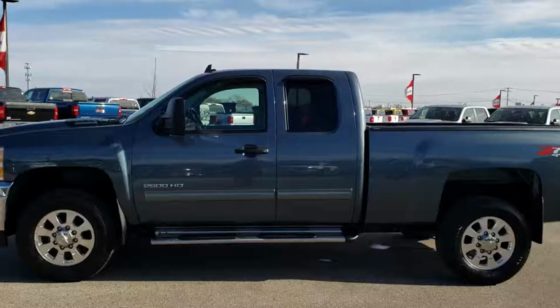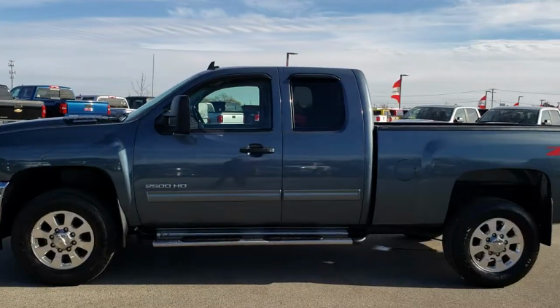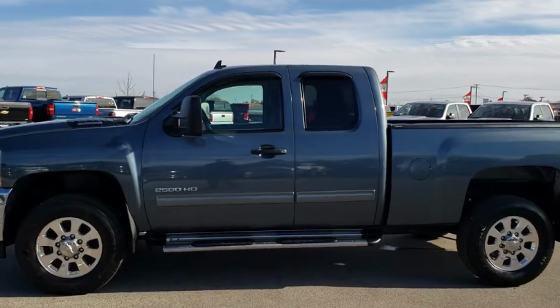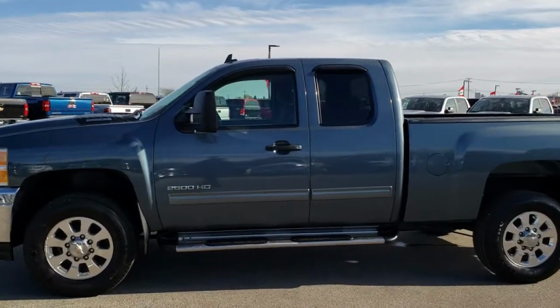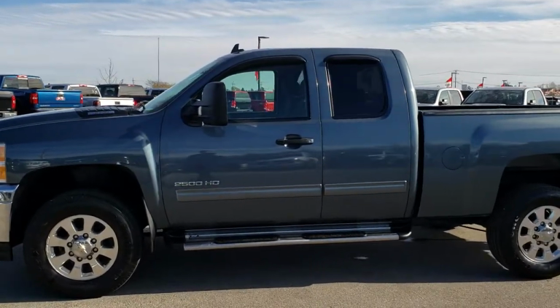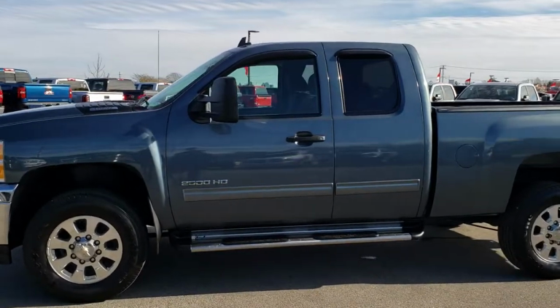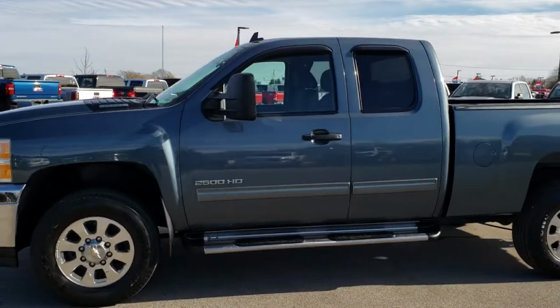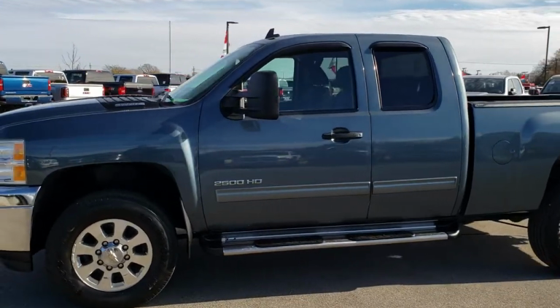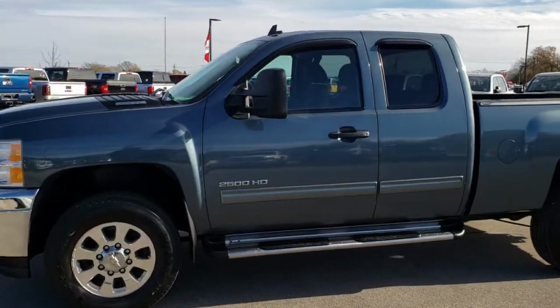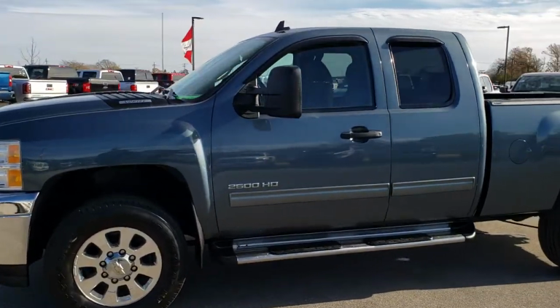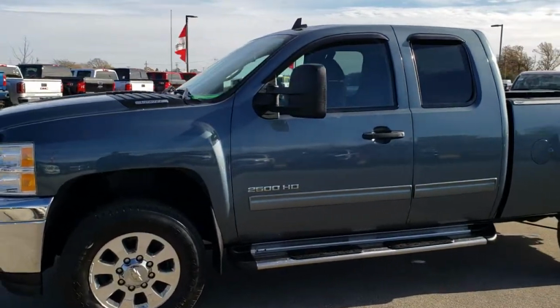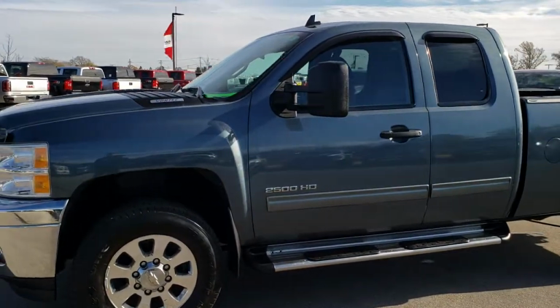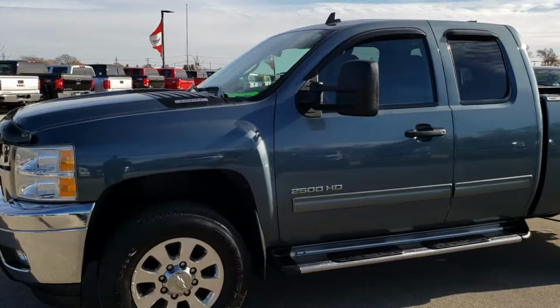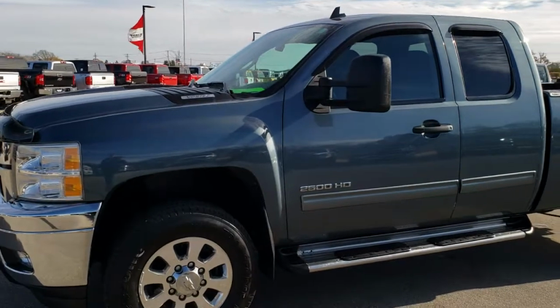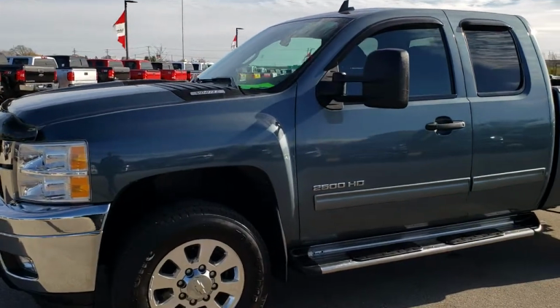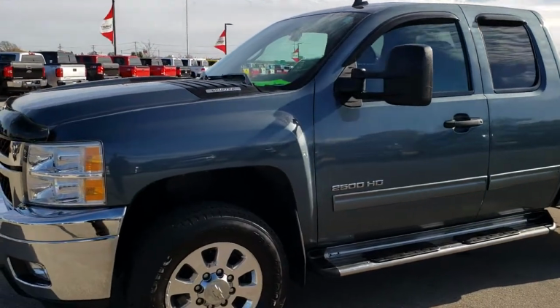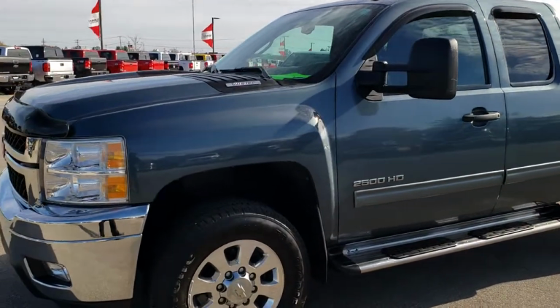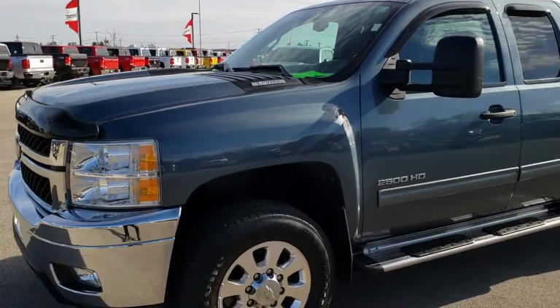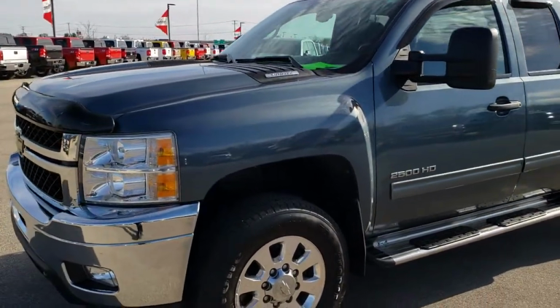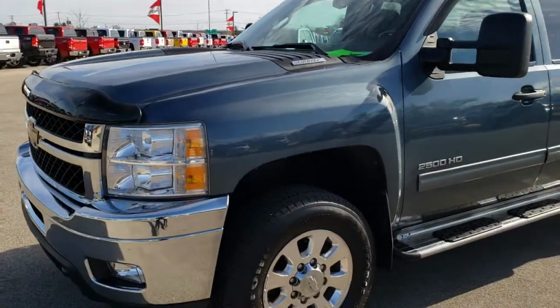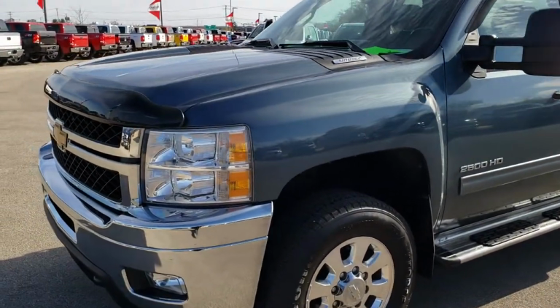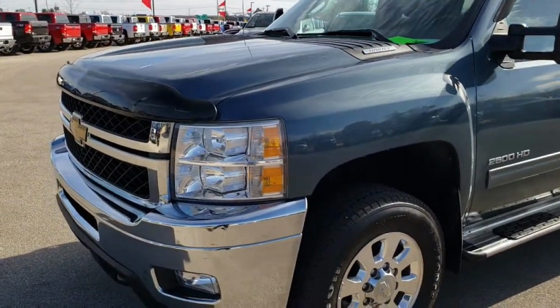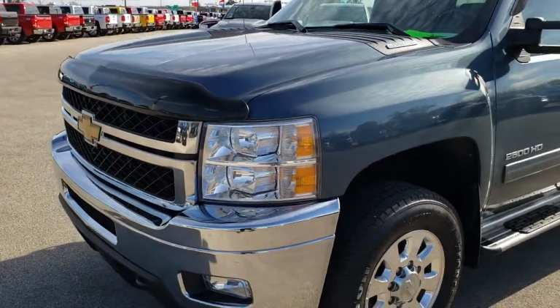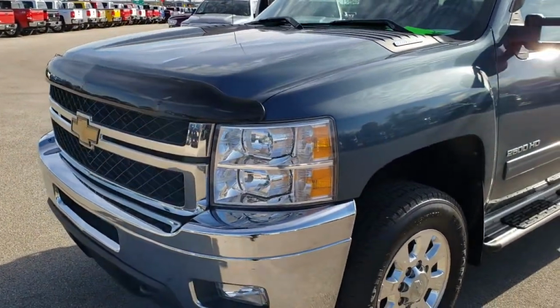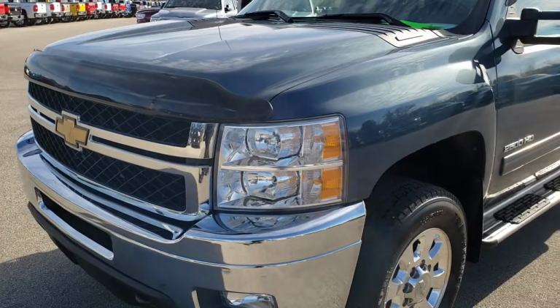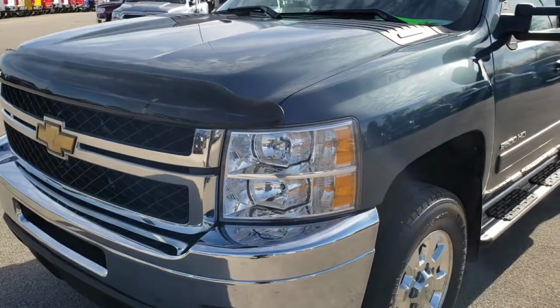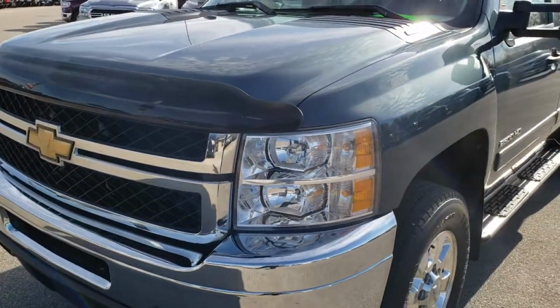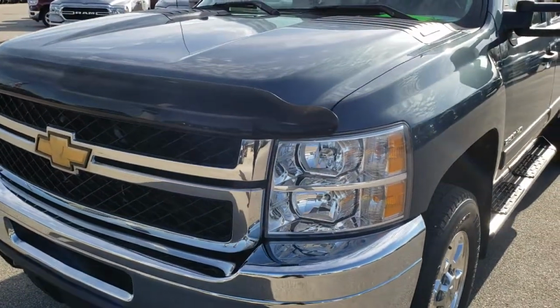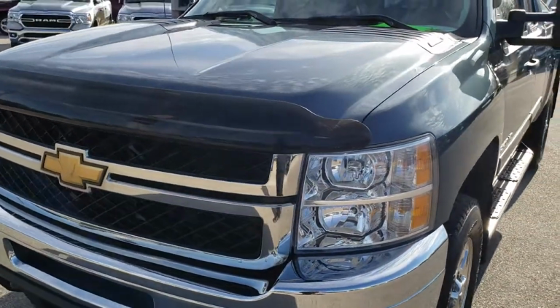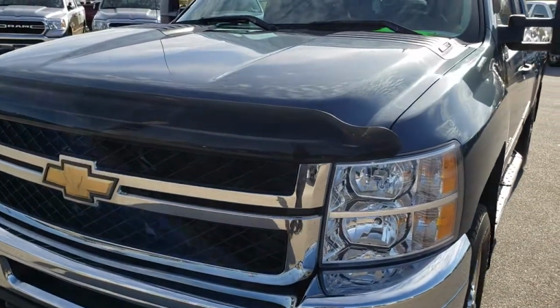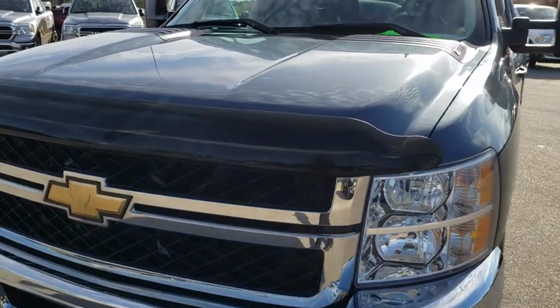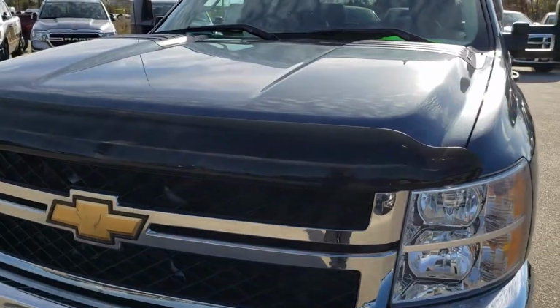This is stock number 9755. We are here at Summit Automotive in Fond du Lac, Wisconsin, your new and used heavy duty truck headquarters. Remember, we are the guys with the trucks on 41.